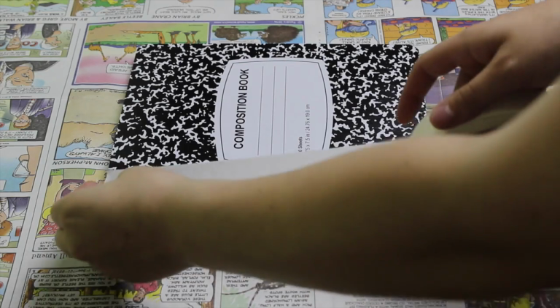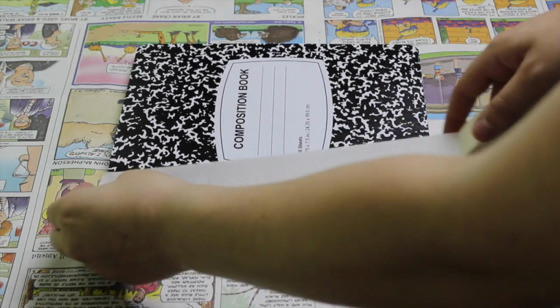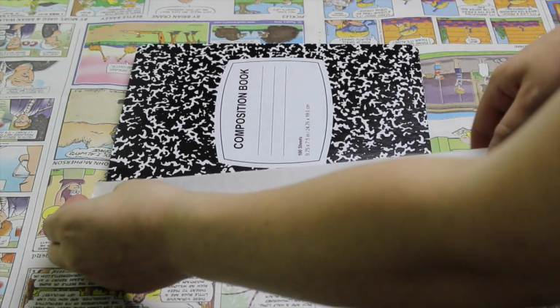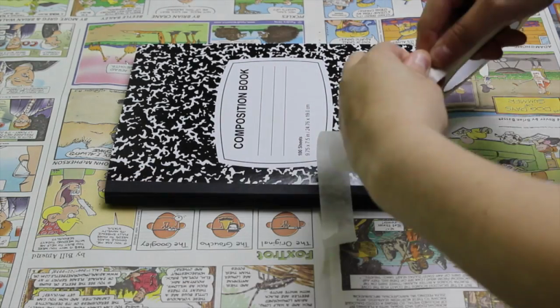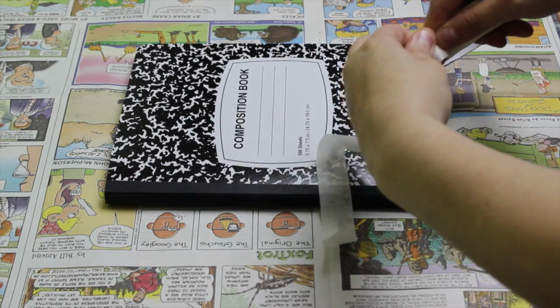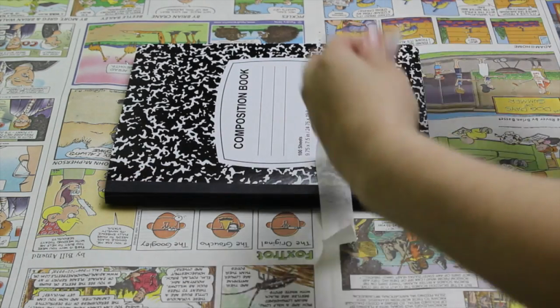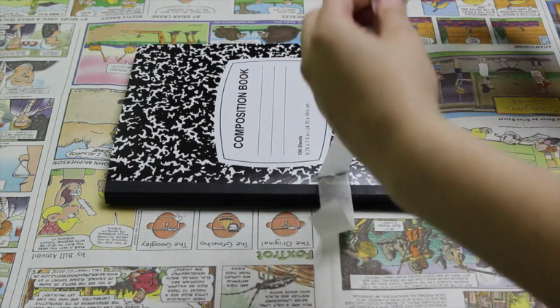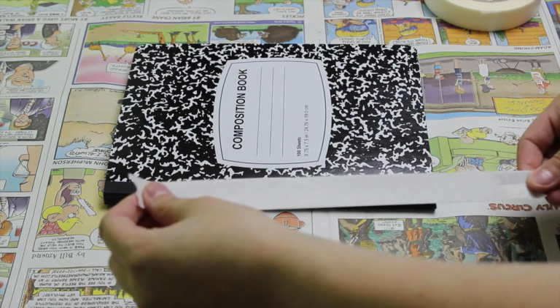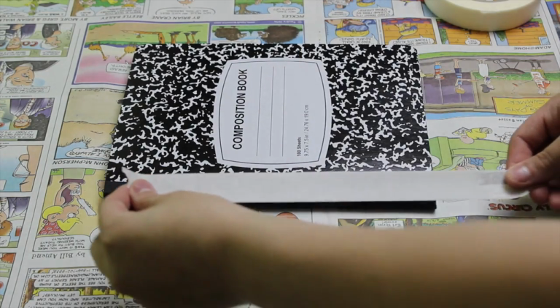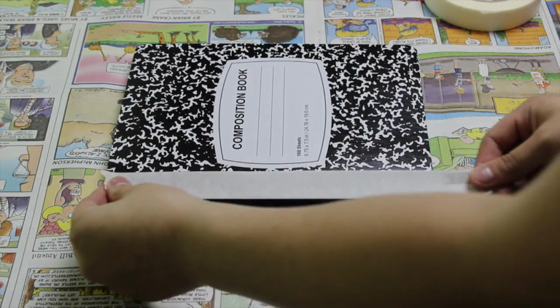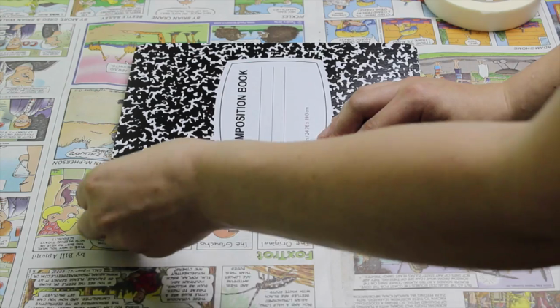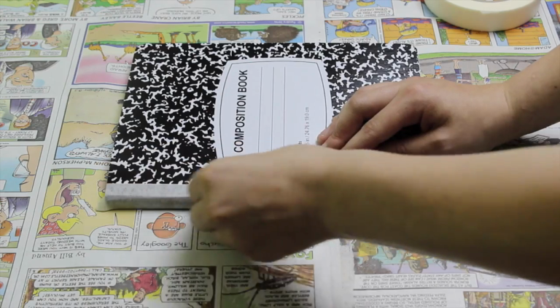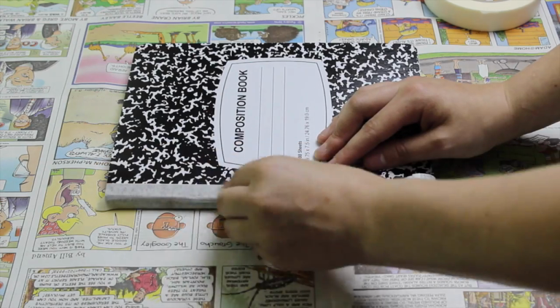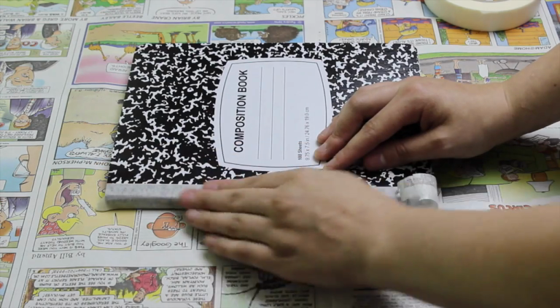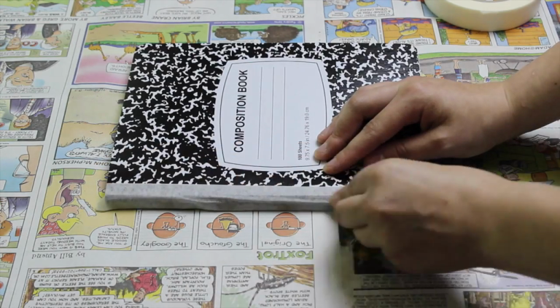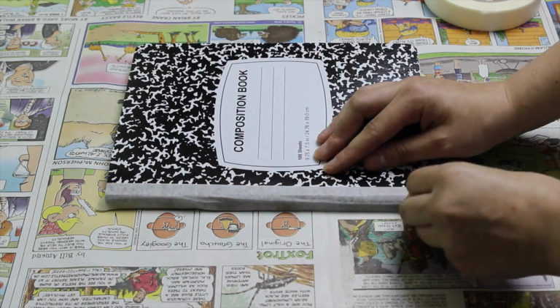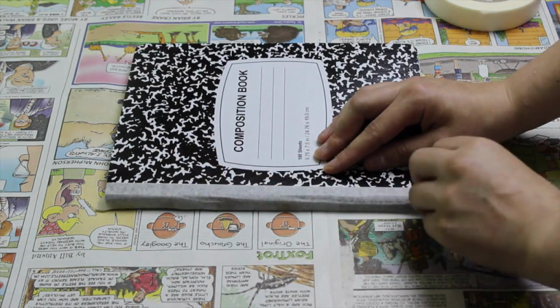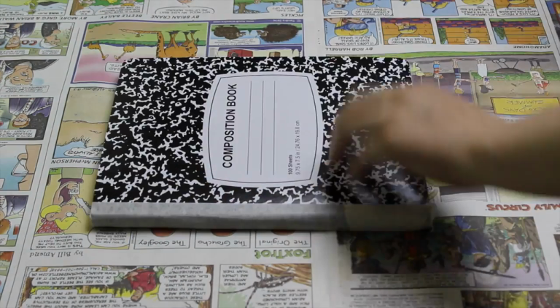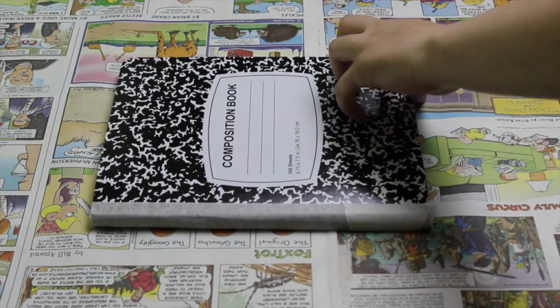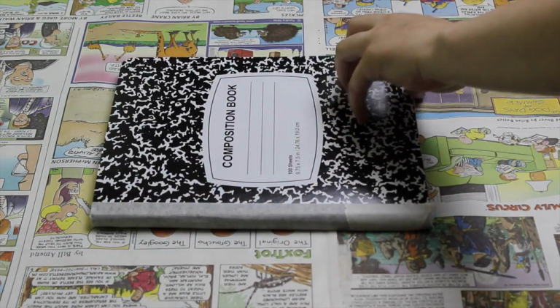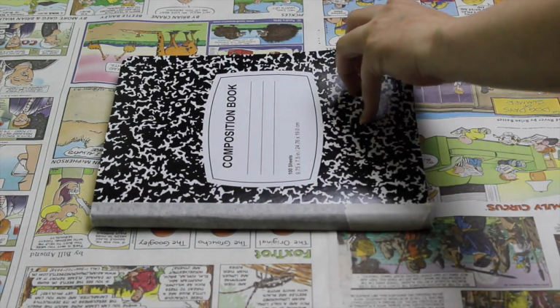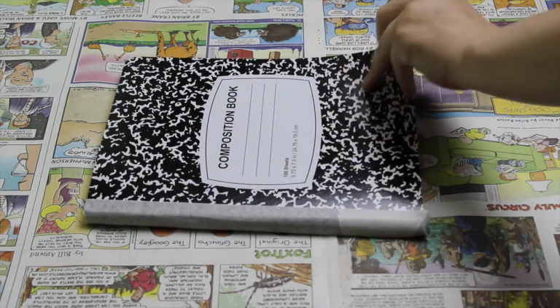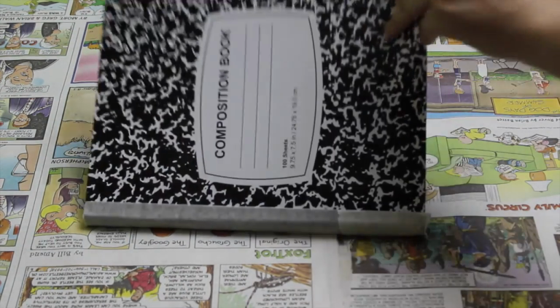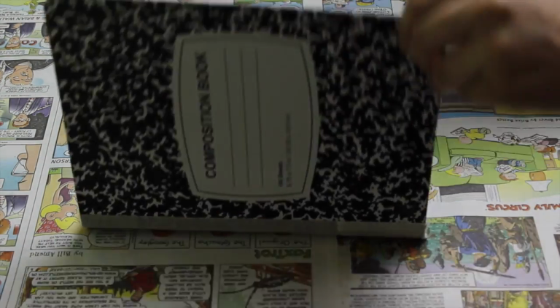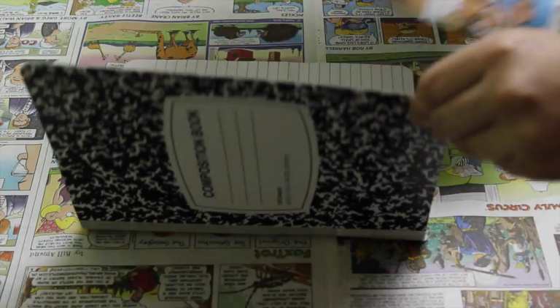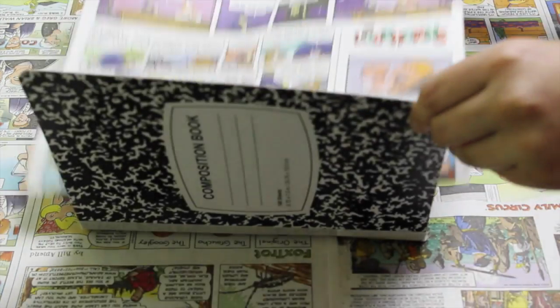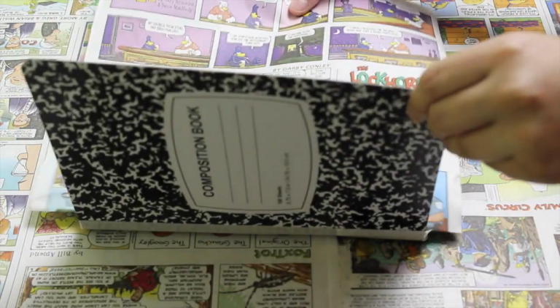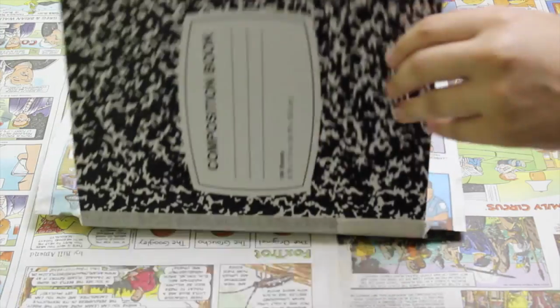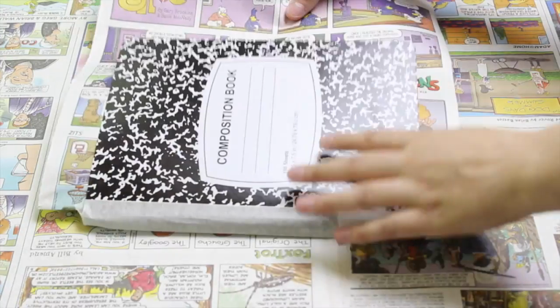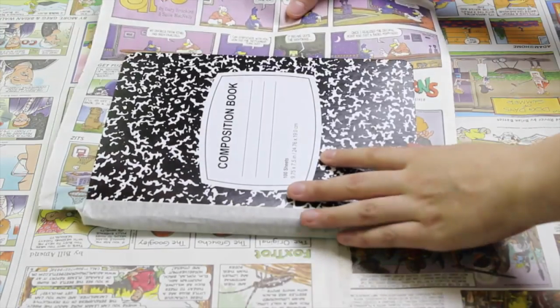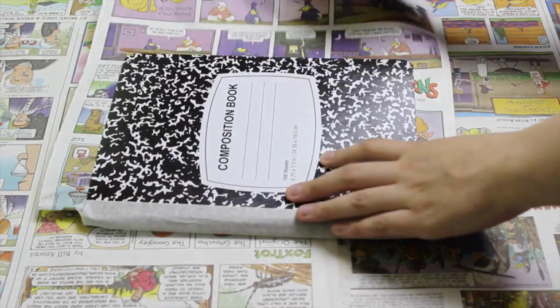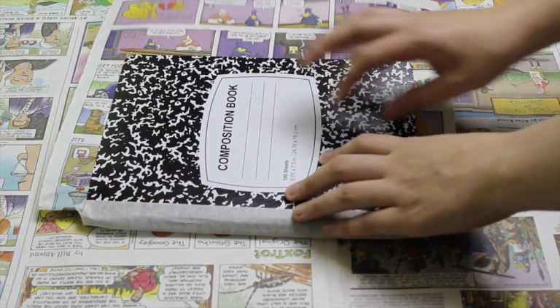Start by lining the spine of the notebook with masking tape. To protect the pages of the notebook, place a sheet of newspaper between the cover and the lined pages.